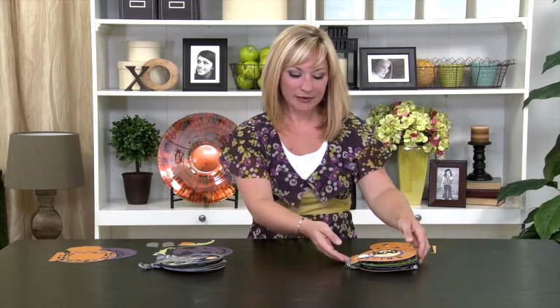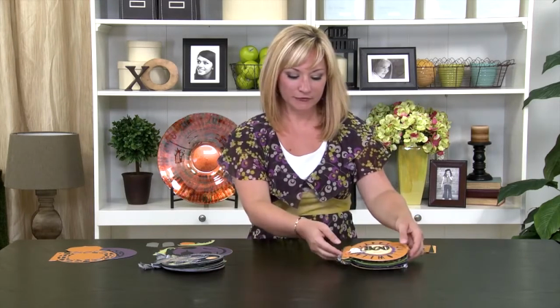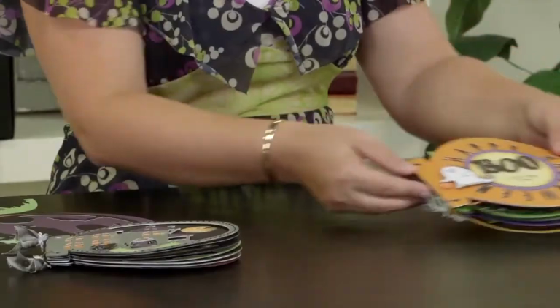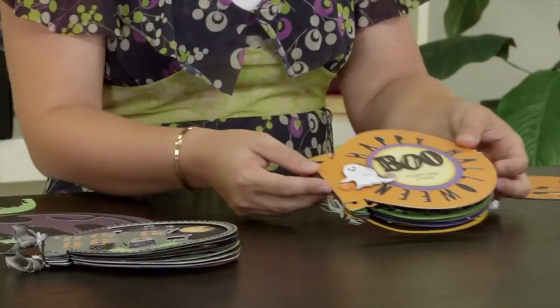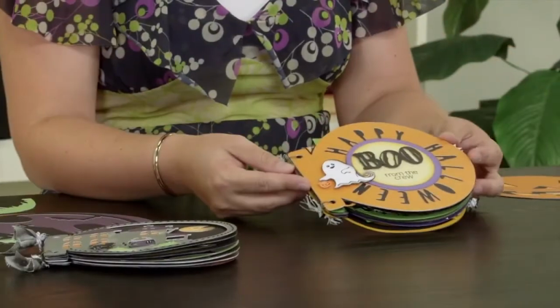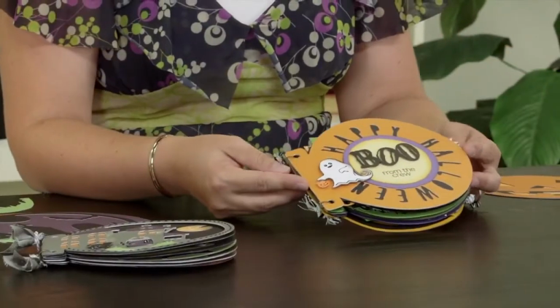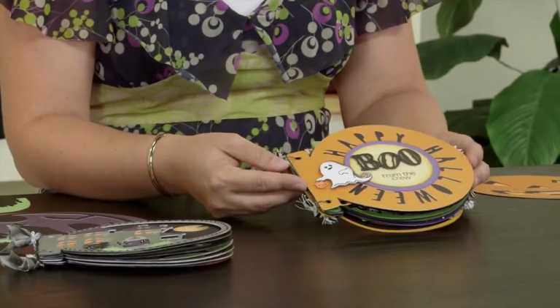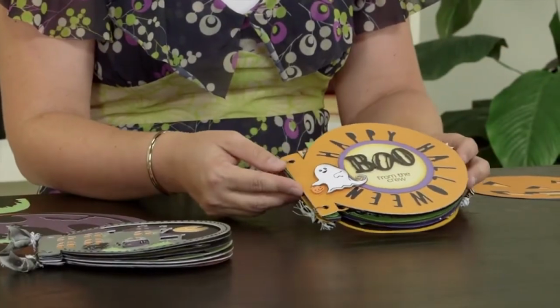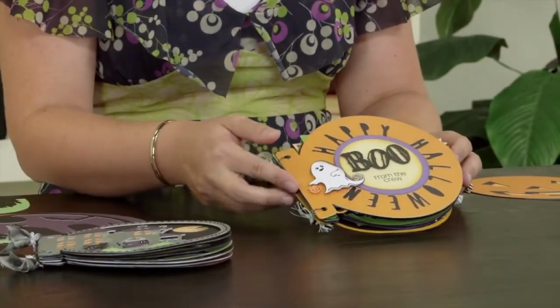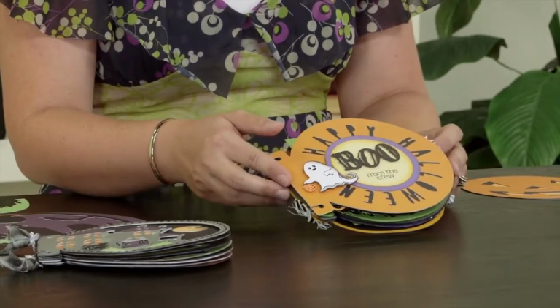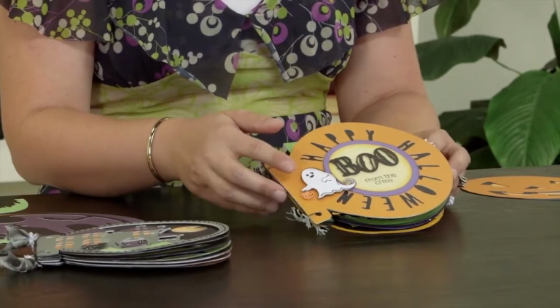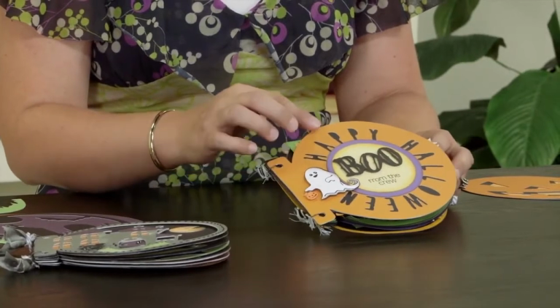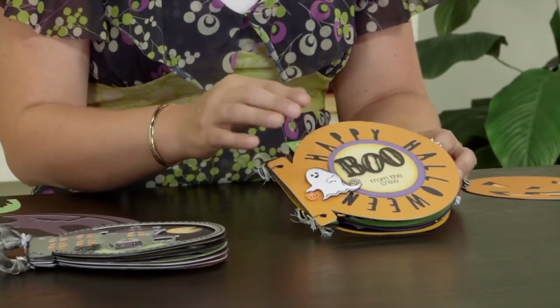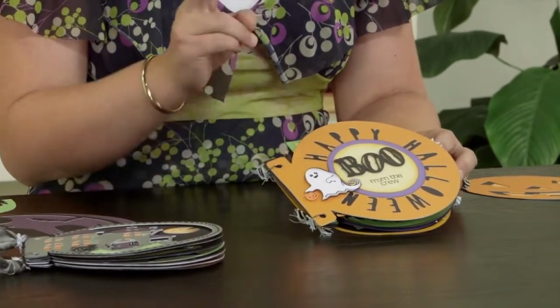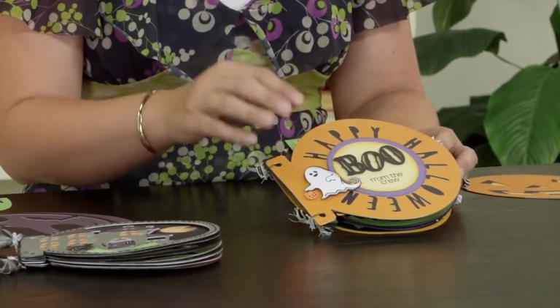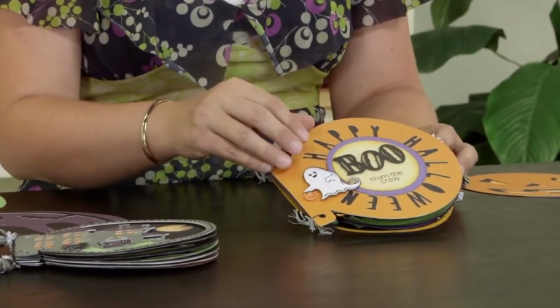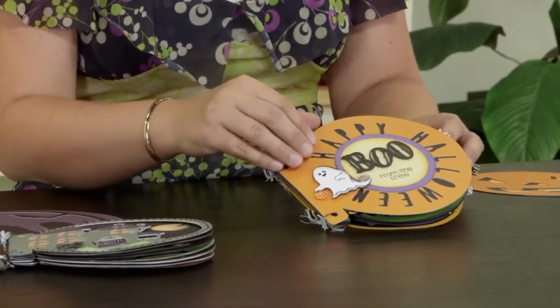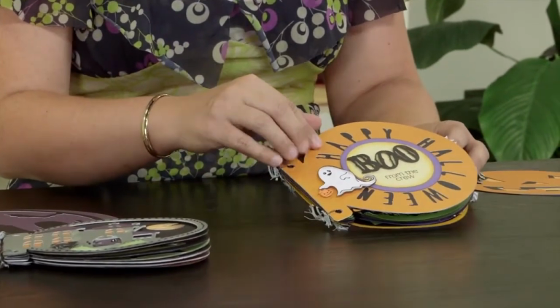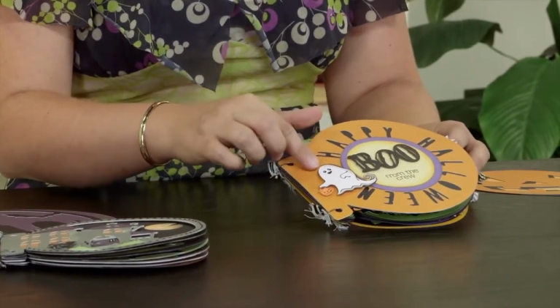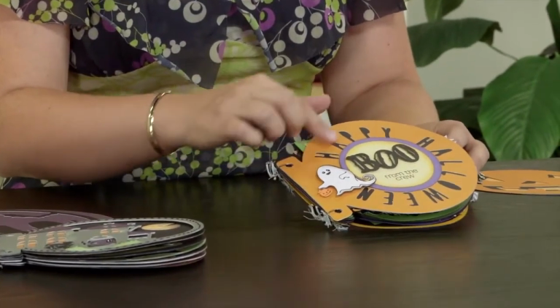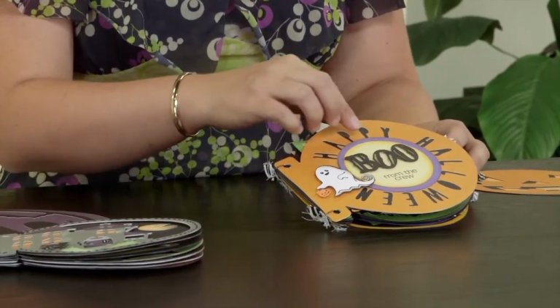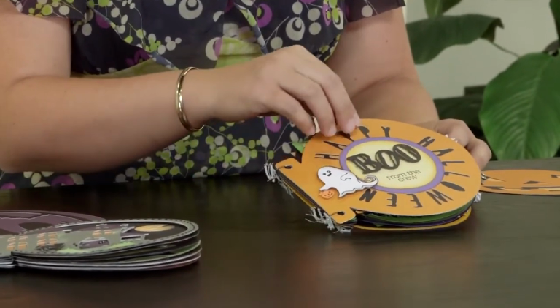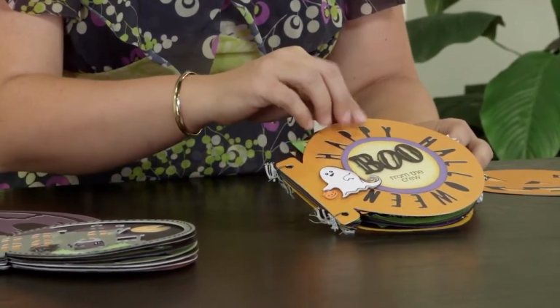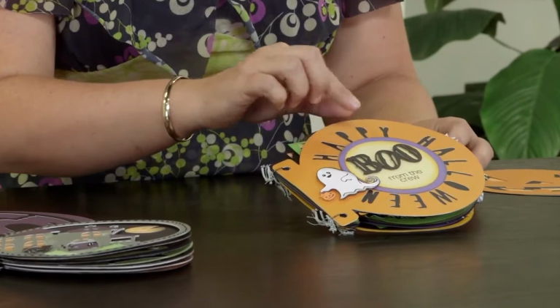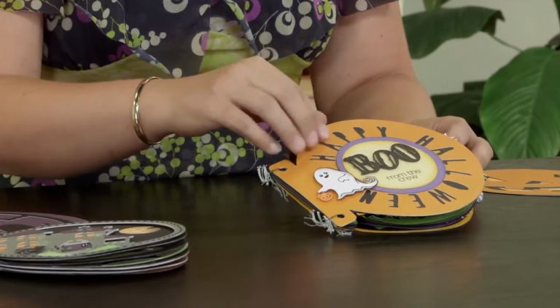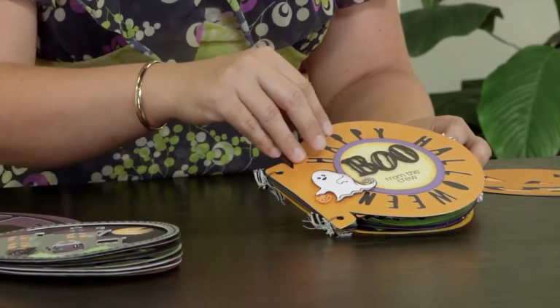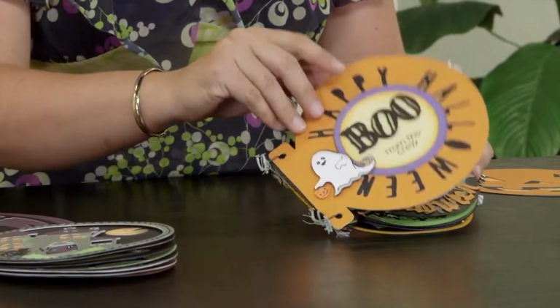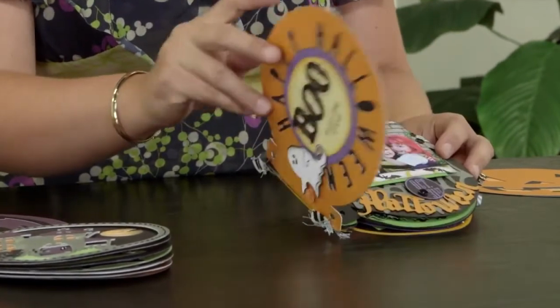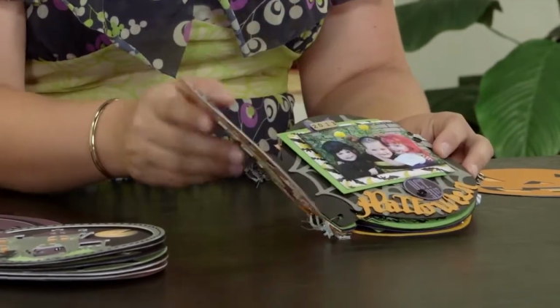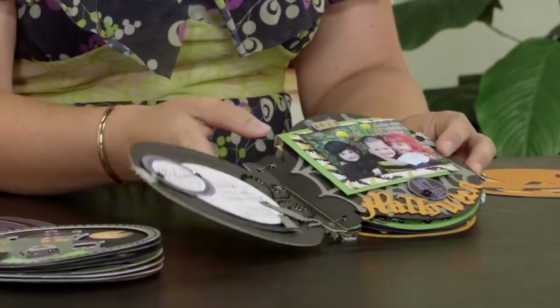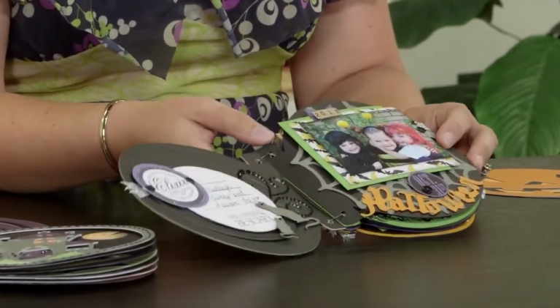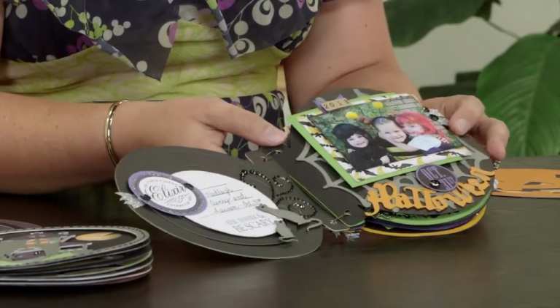Here's the first album that I've created. Just using all the different elements that come on the two themed keys, you can see I've got all kinds of things — titles and embellishments and all things throughout this album.